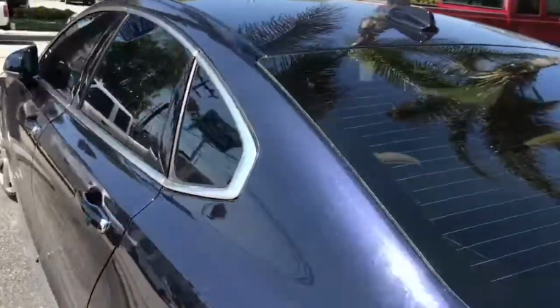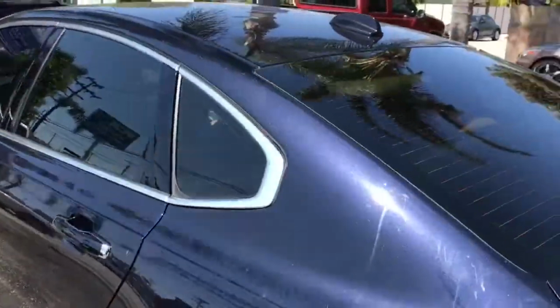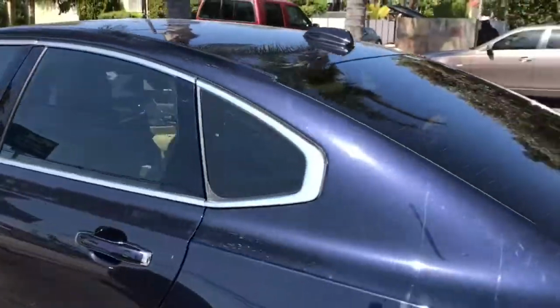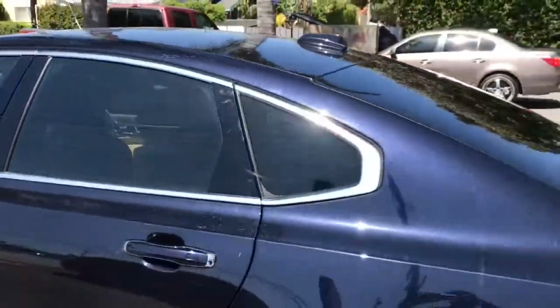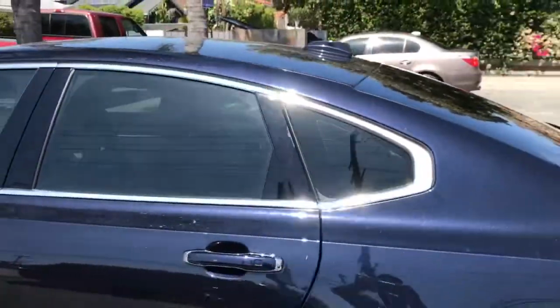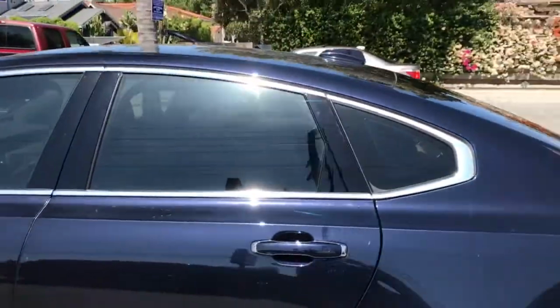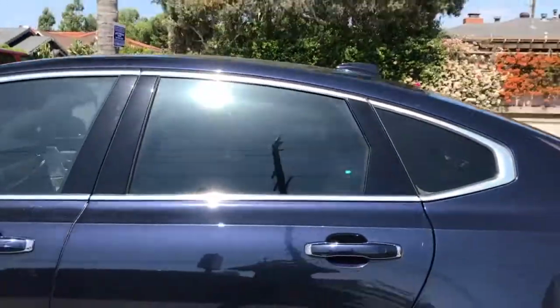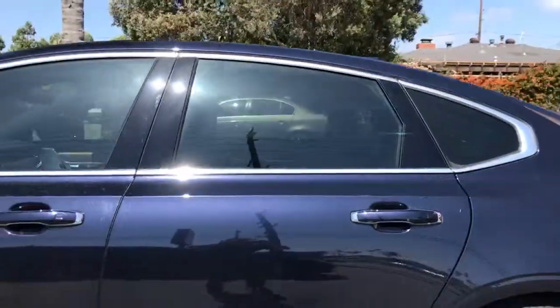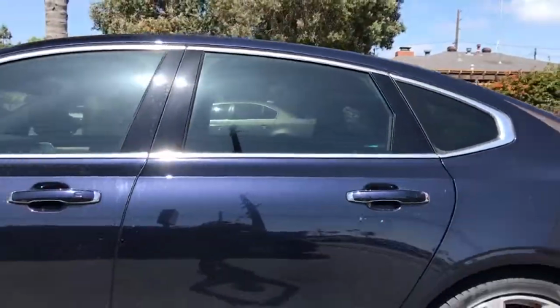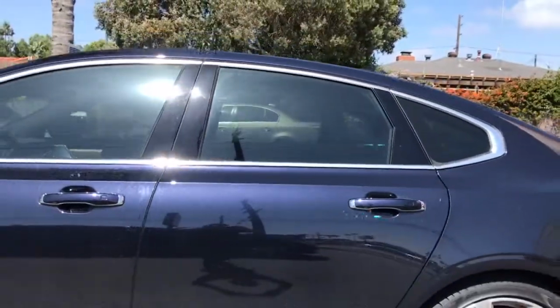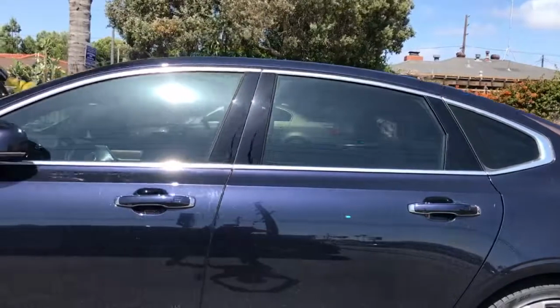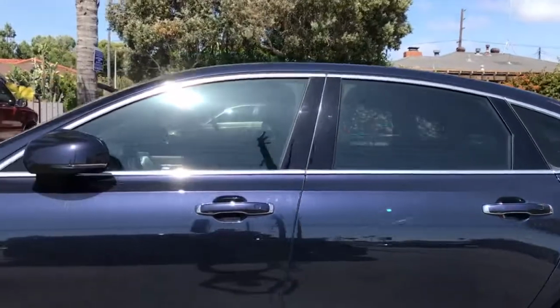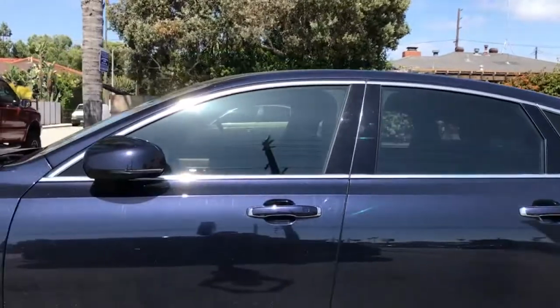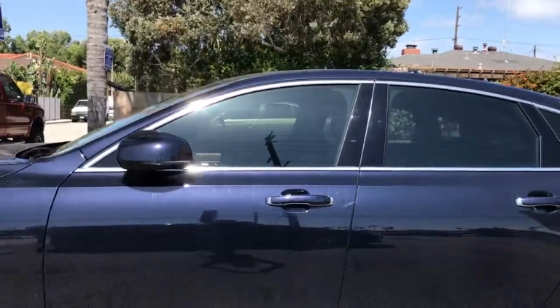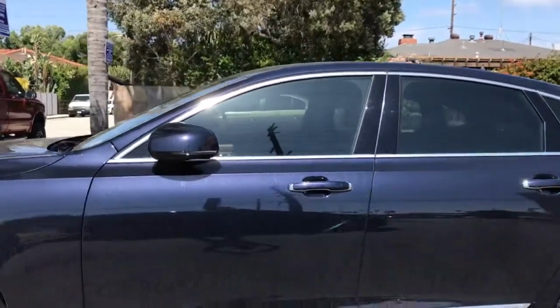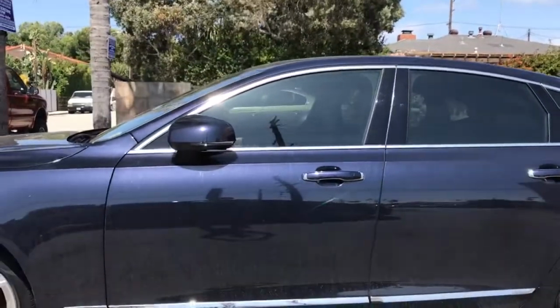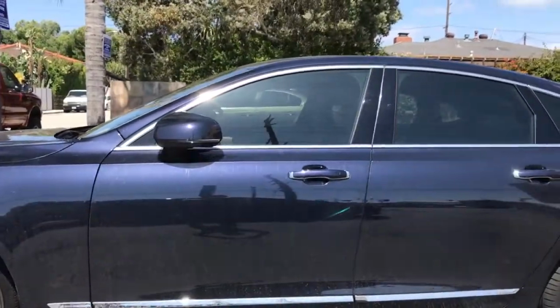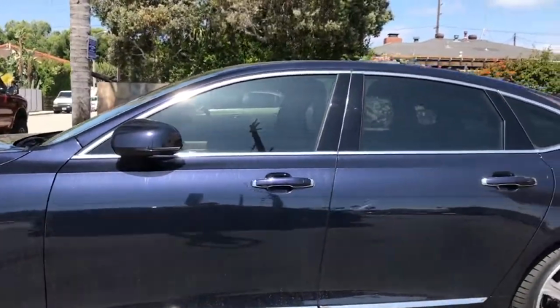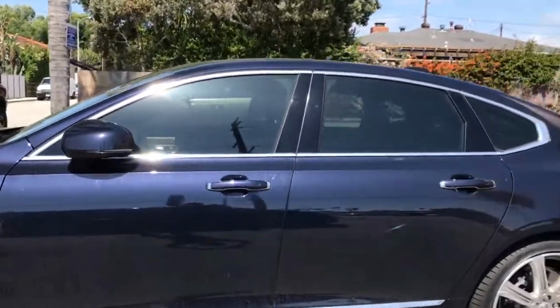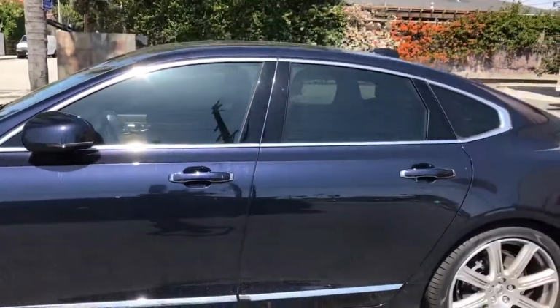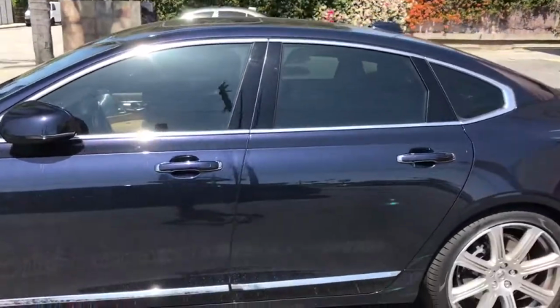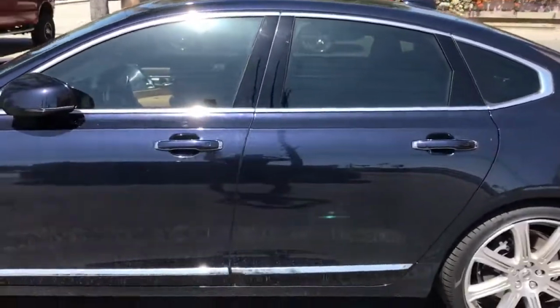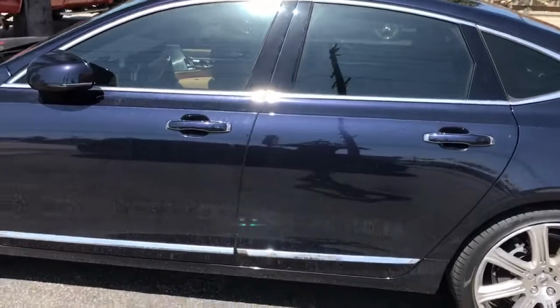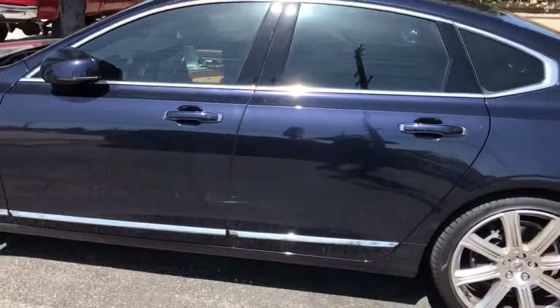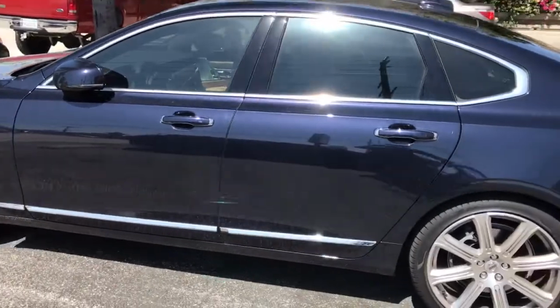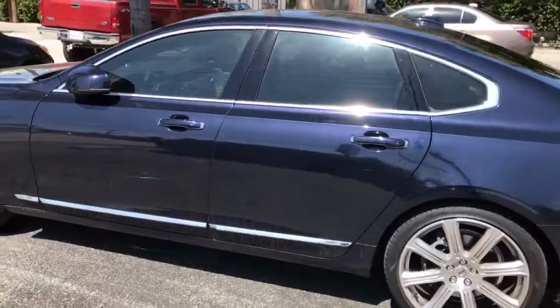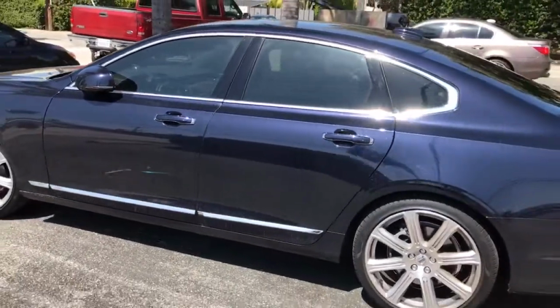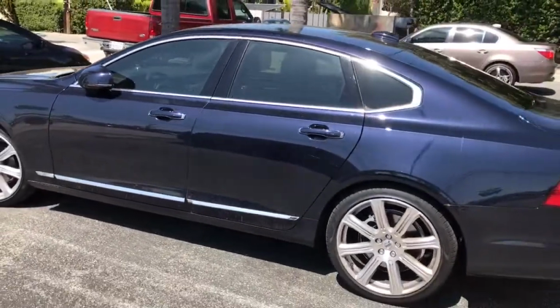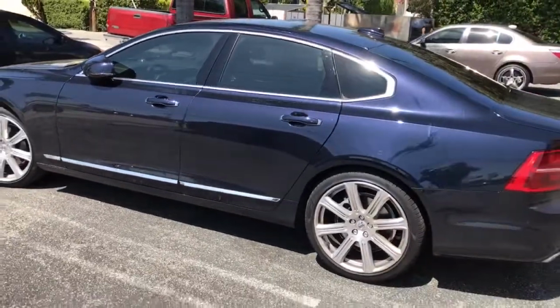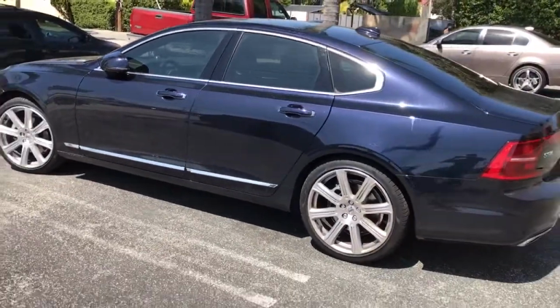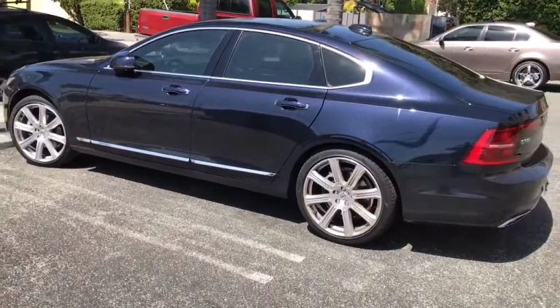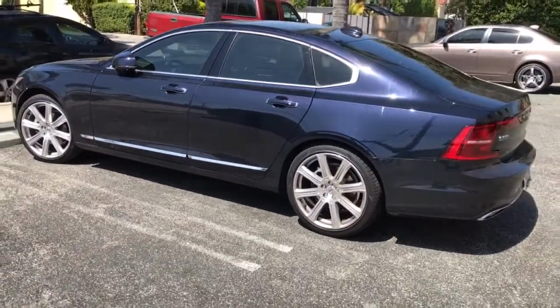30% meaning 30% of light still comes through. As you can see, you can still see through to the other side of the car. It does block 99% of UV rays and about 40% of heat.